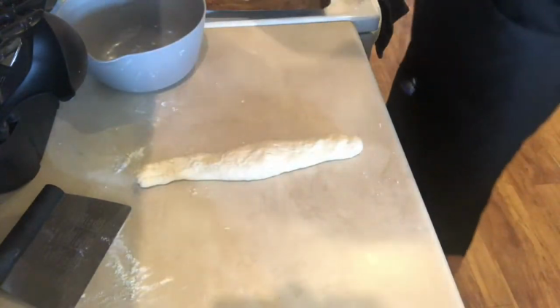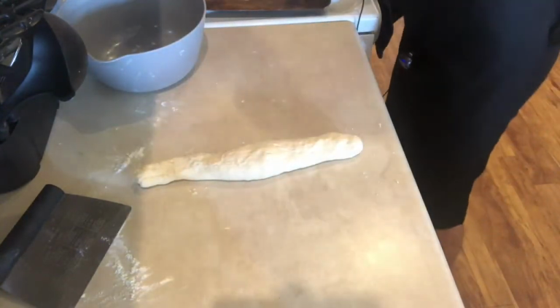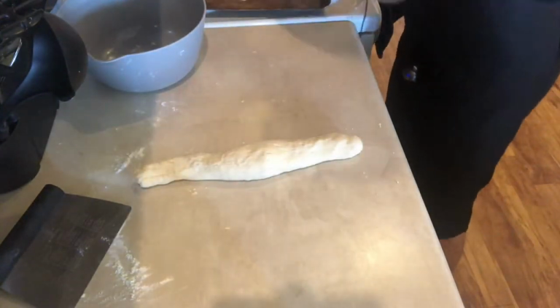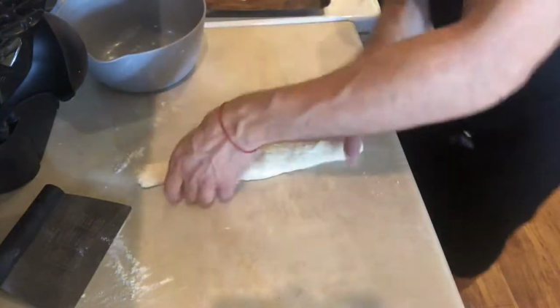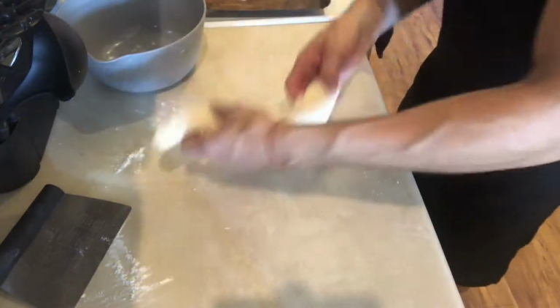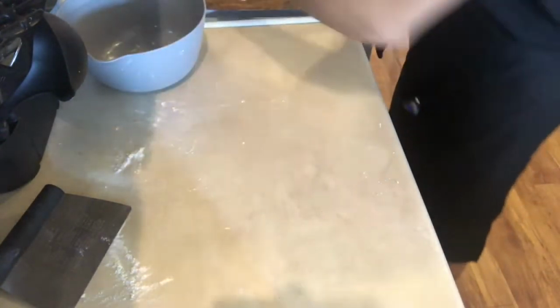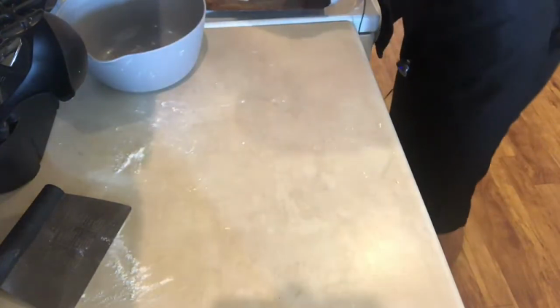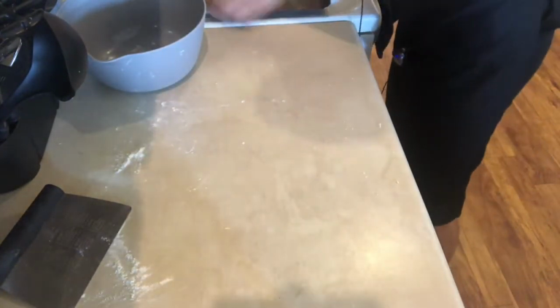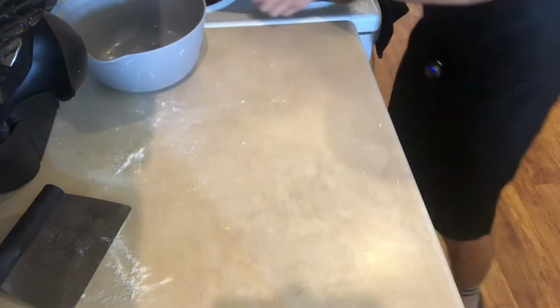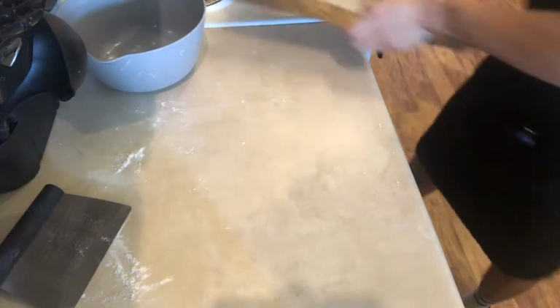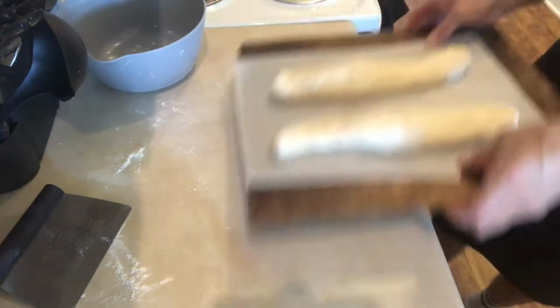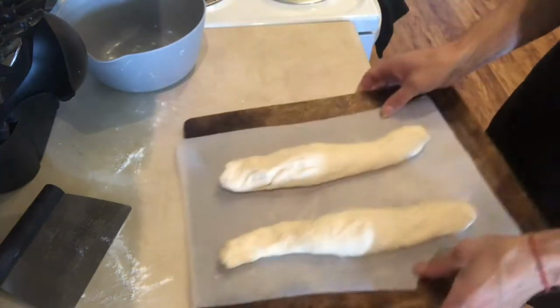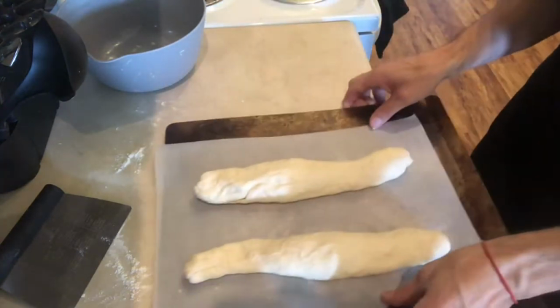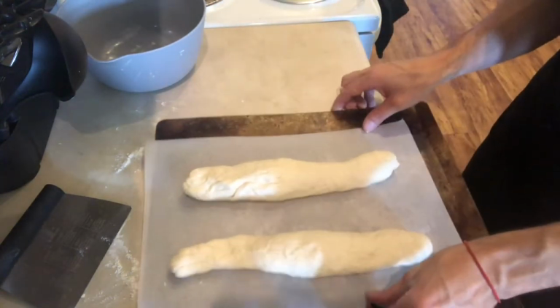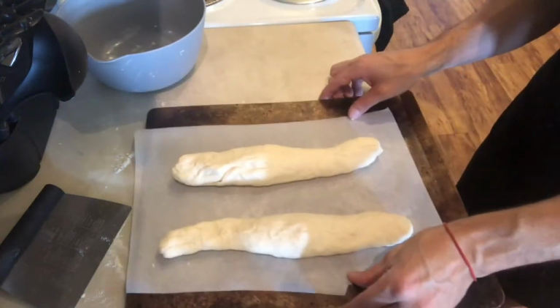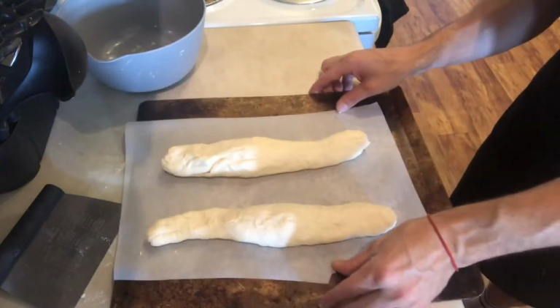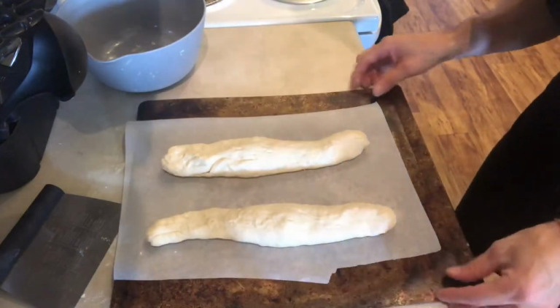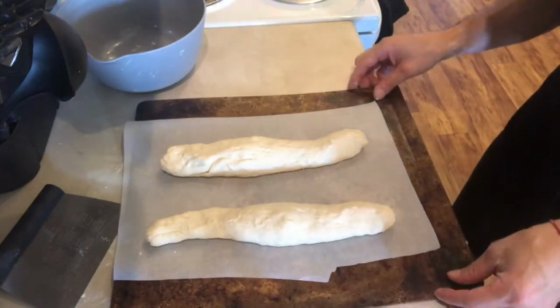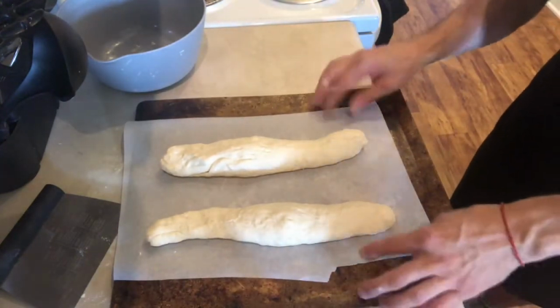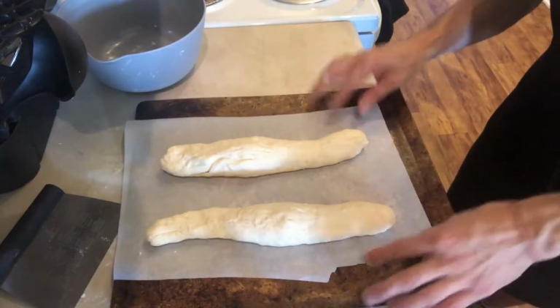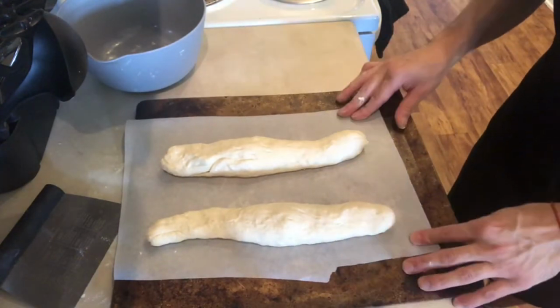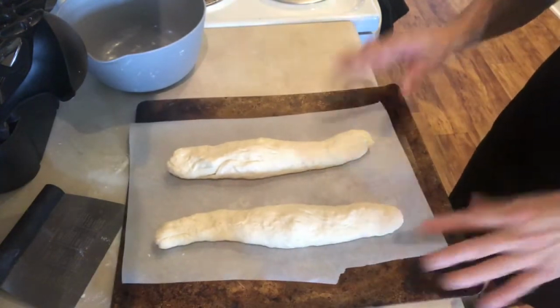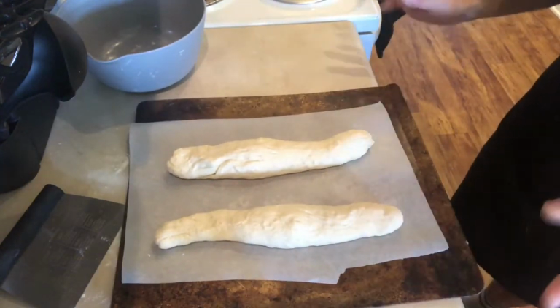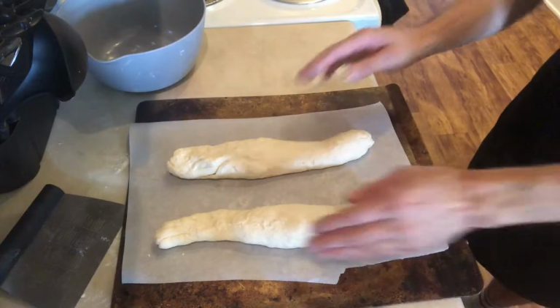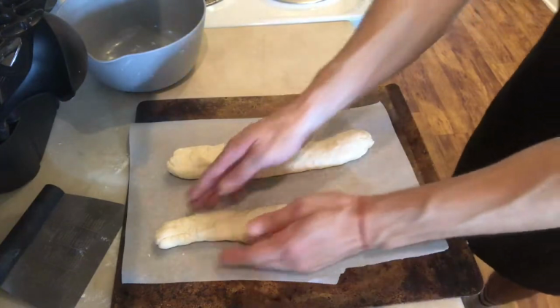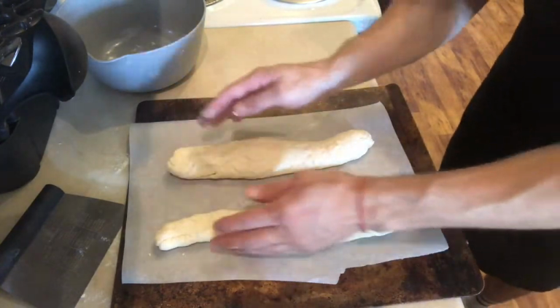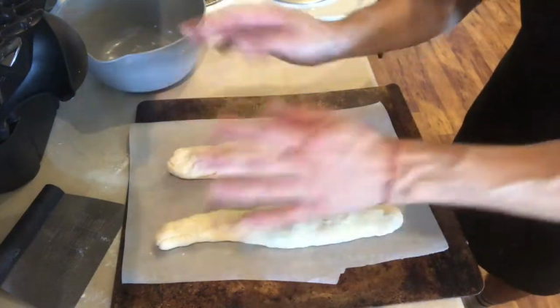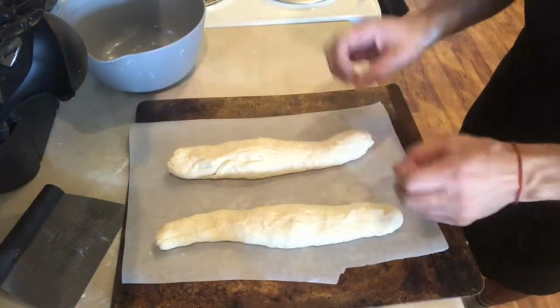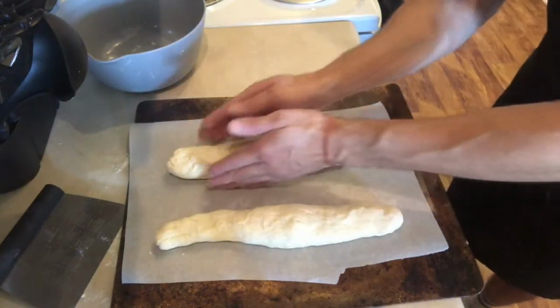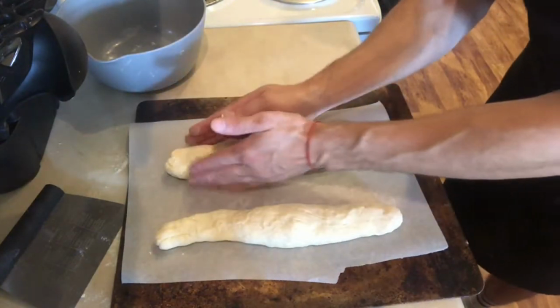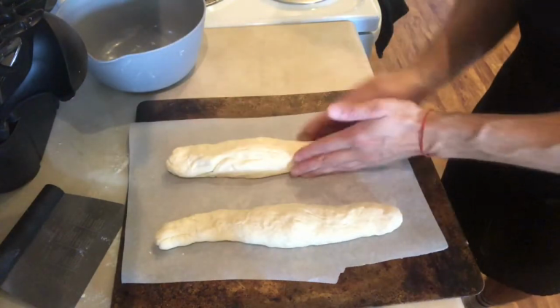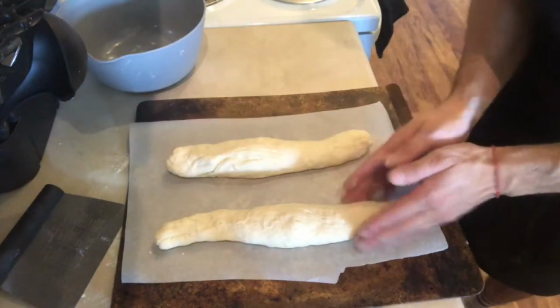I'm going to set them on my parchment paper and let them sit for another hour so they can also double in size.